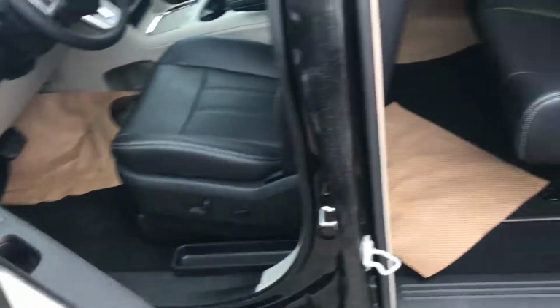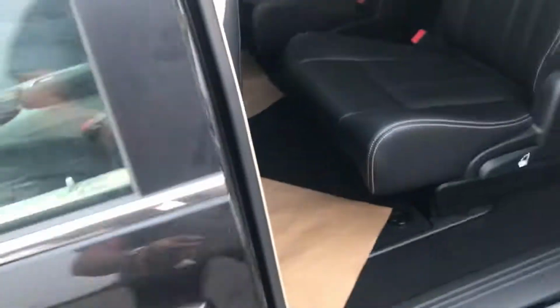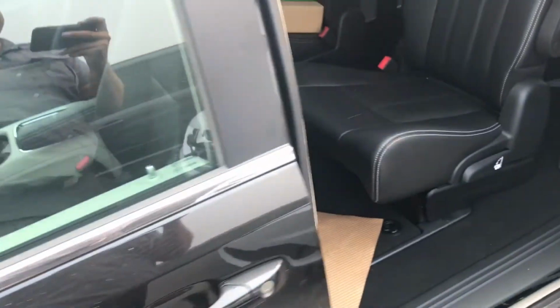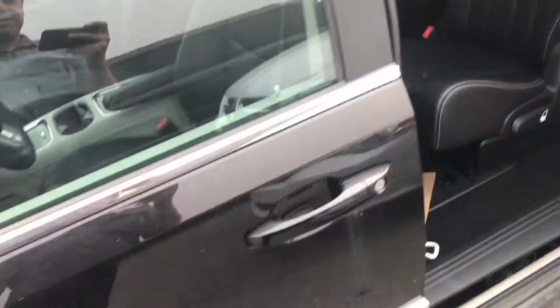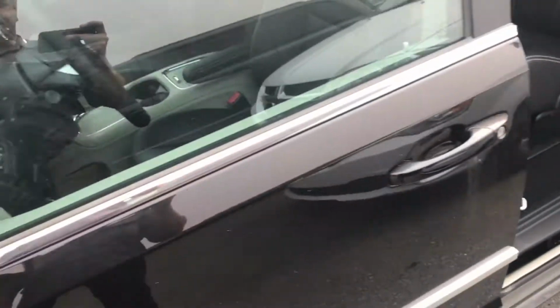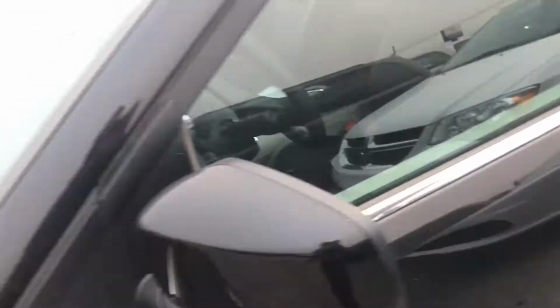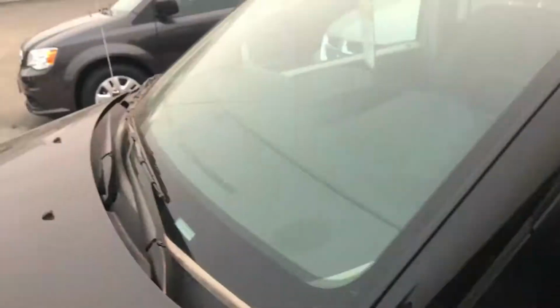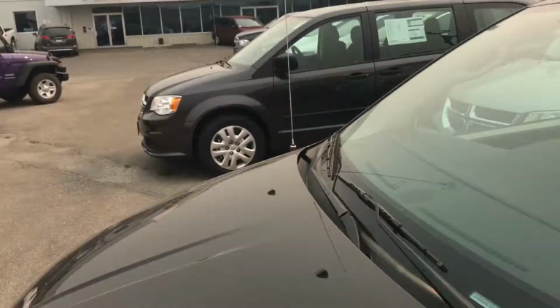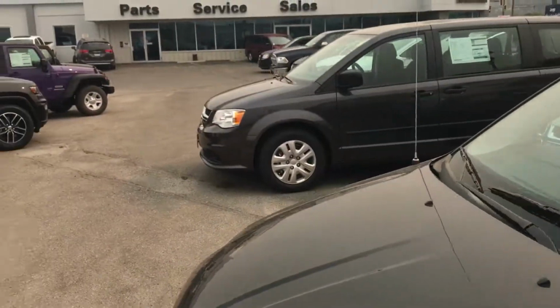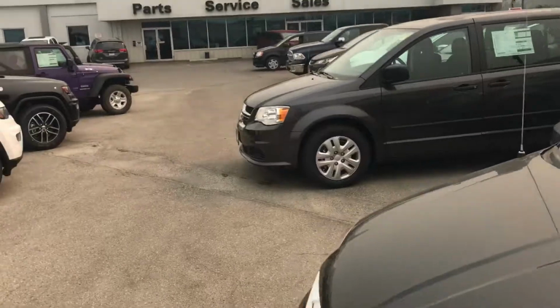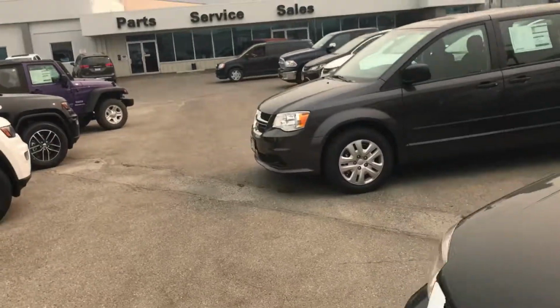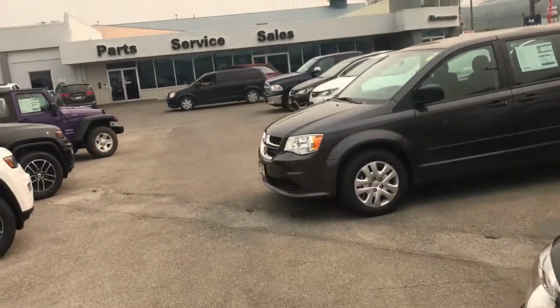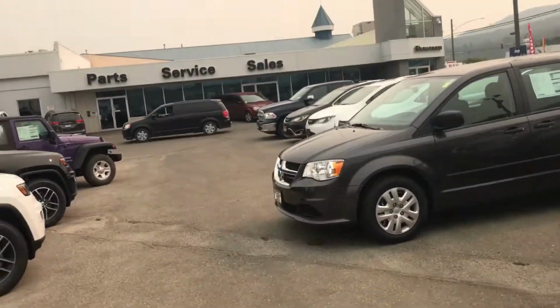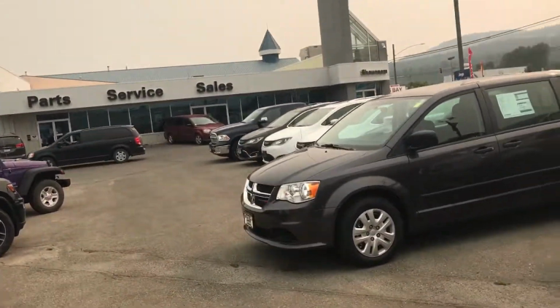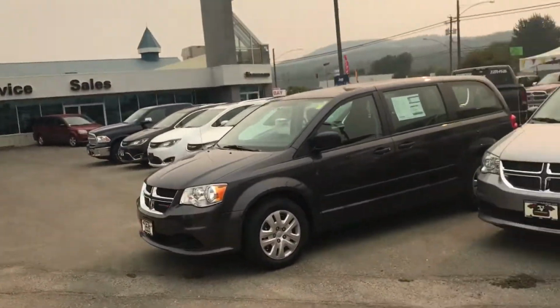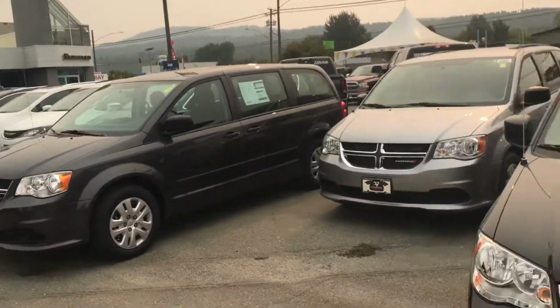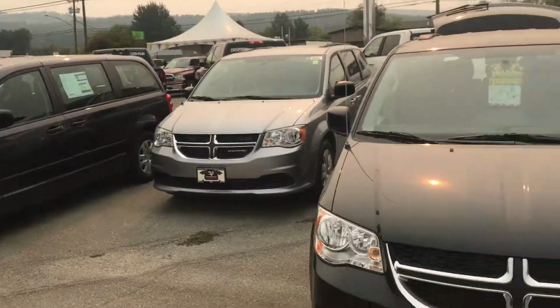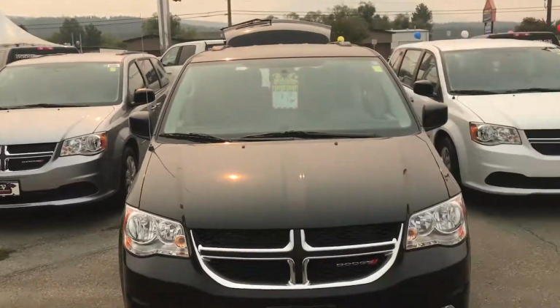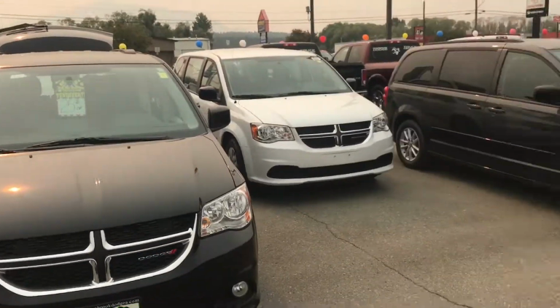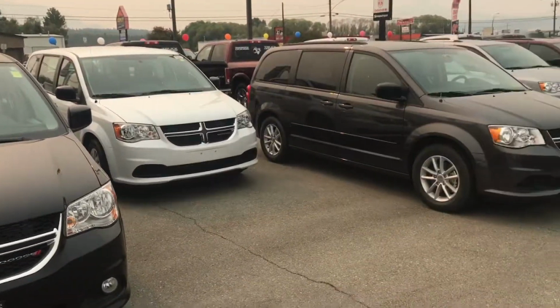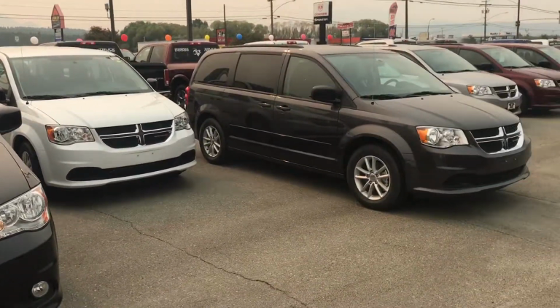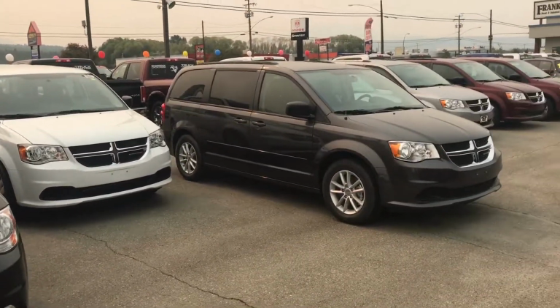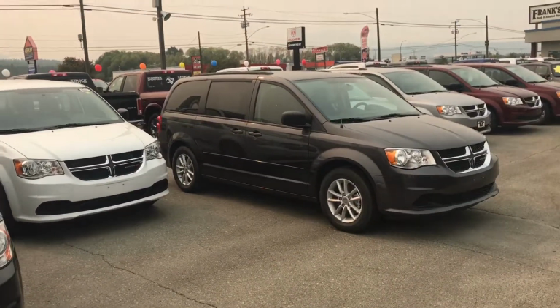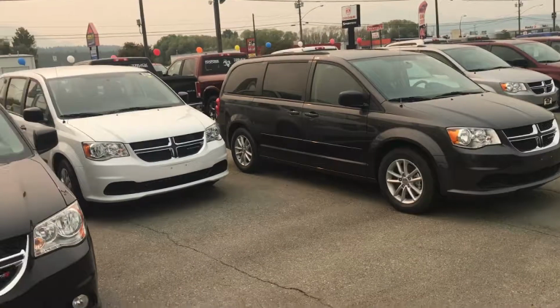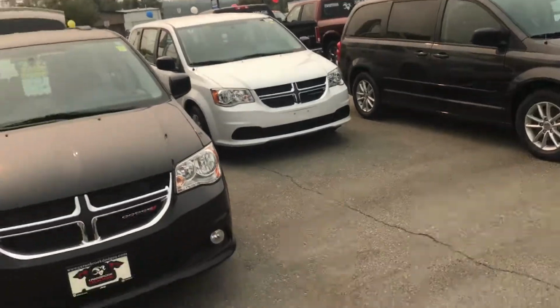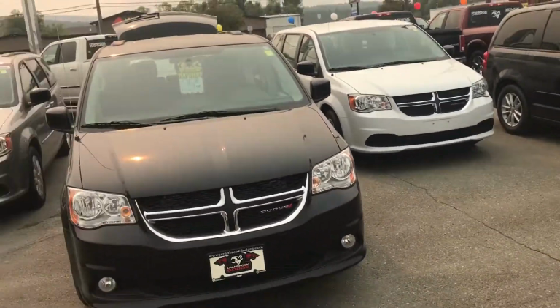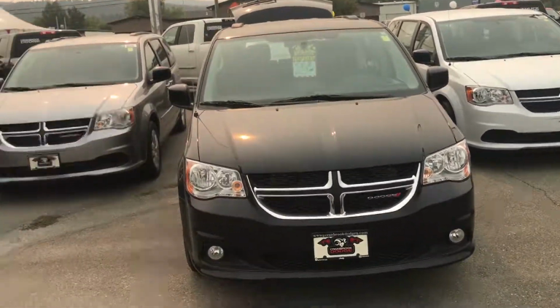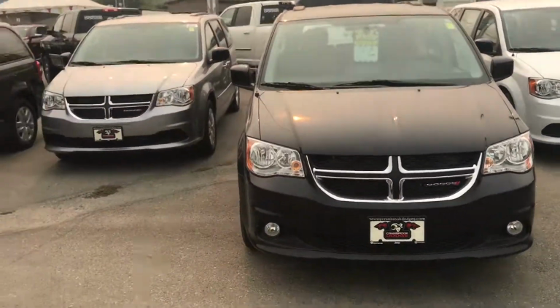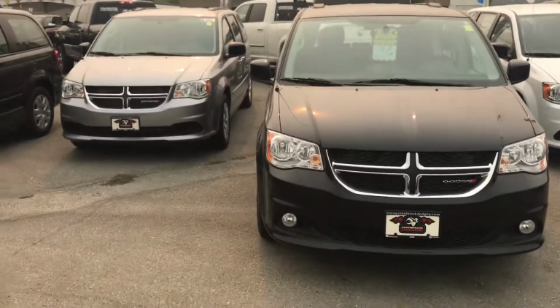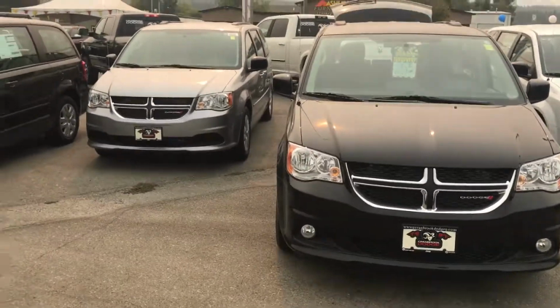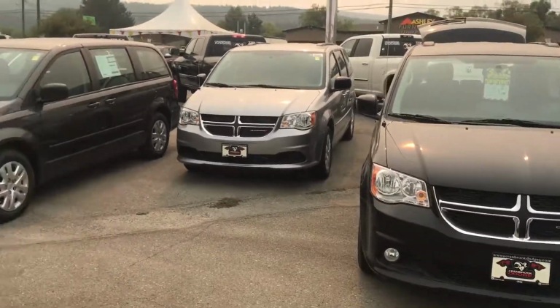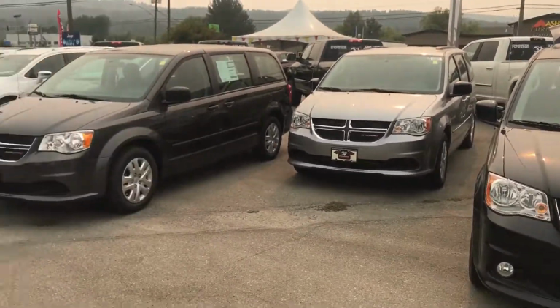If you have any questions, call 250-426-6614. My name is Javen — I'd be happy to help you pick out the one that you would find best for you. Take care and talk to you soon. Bye-bye.